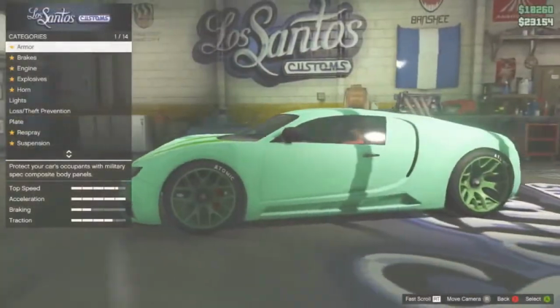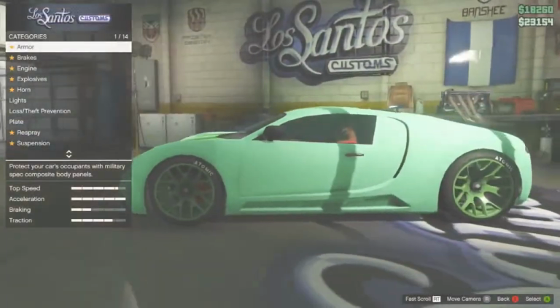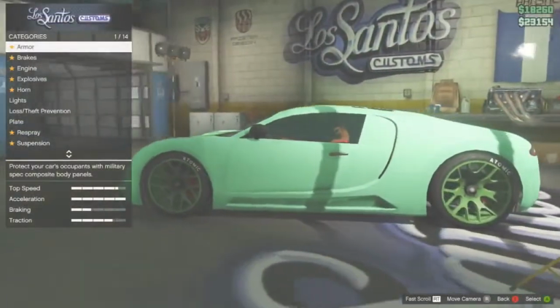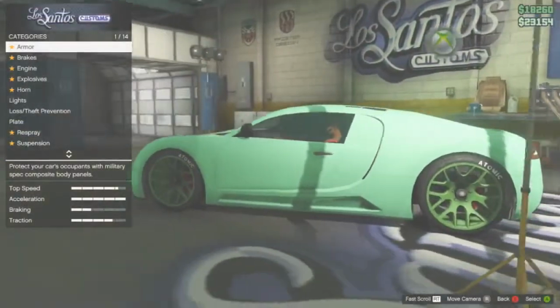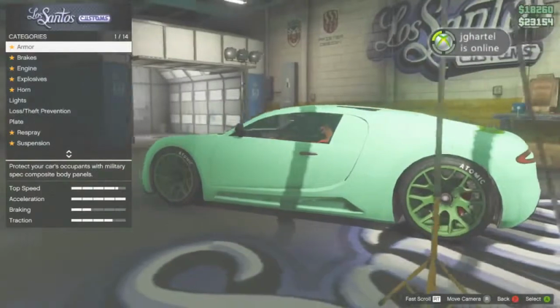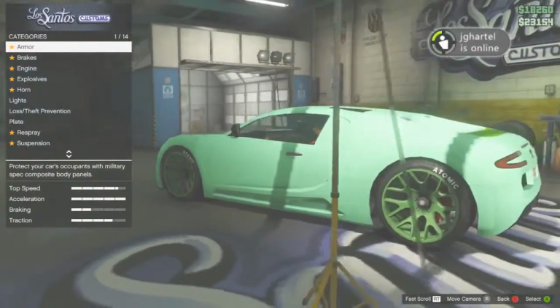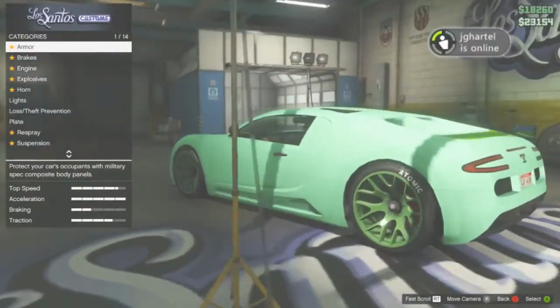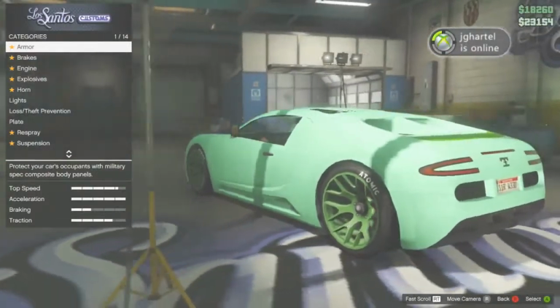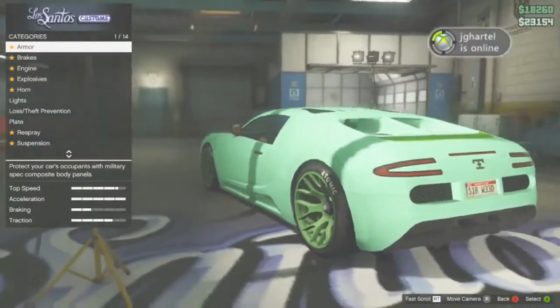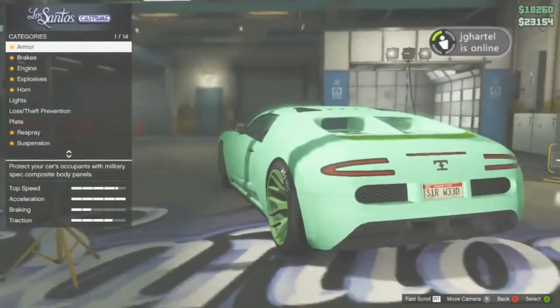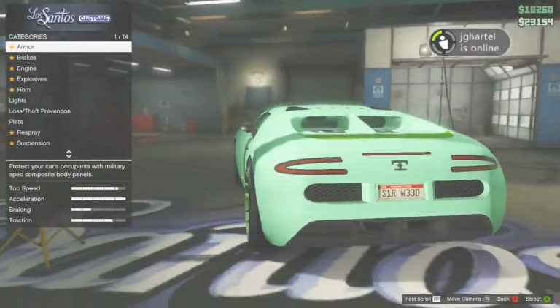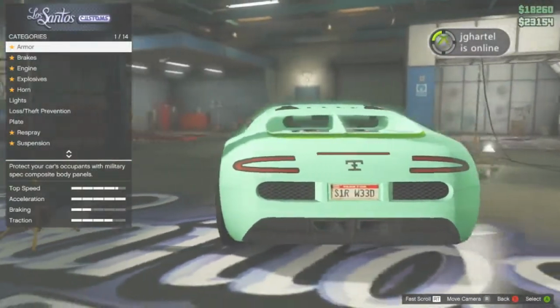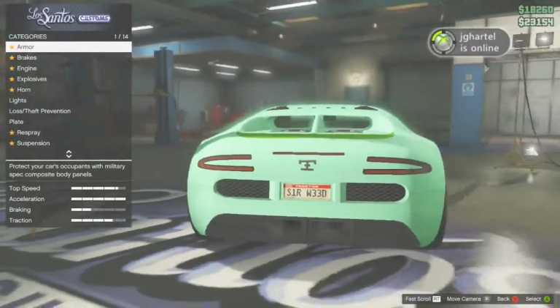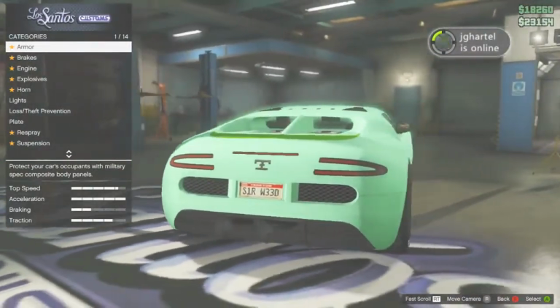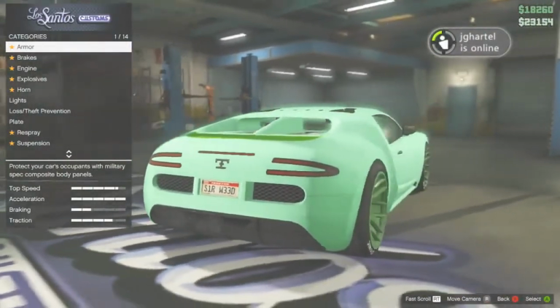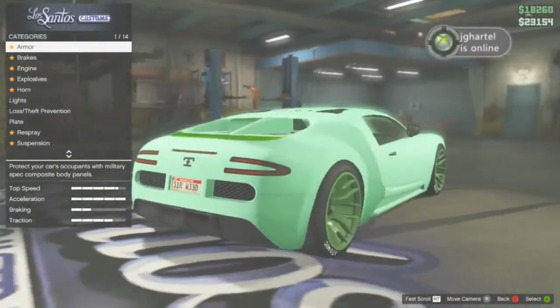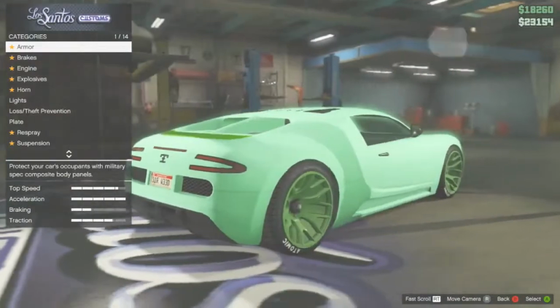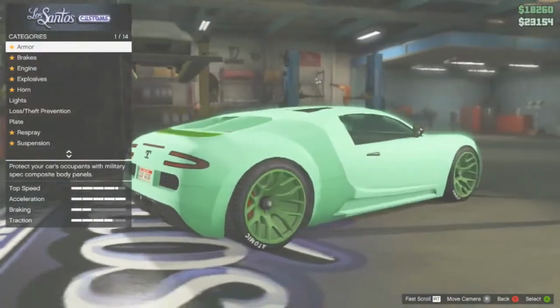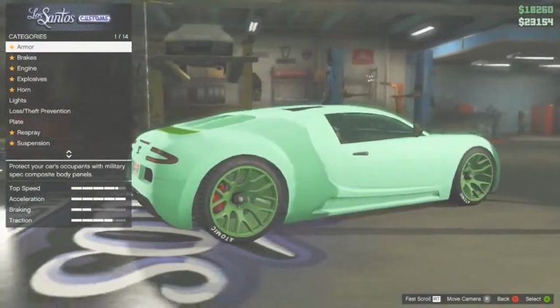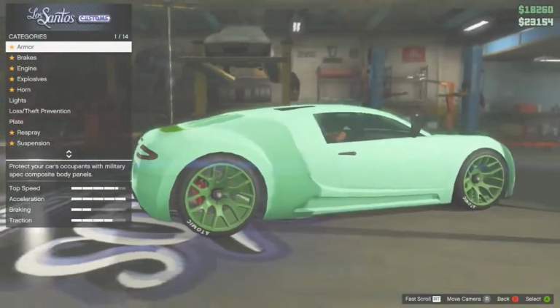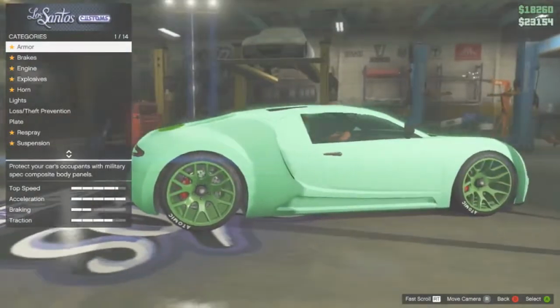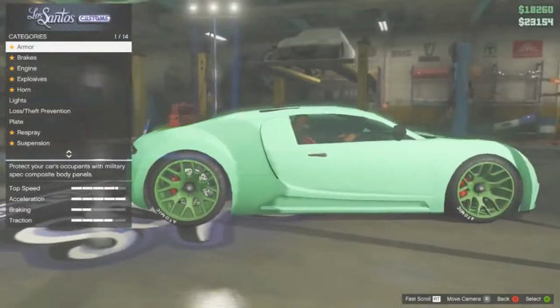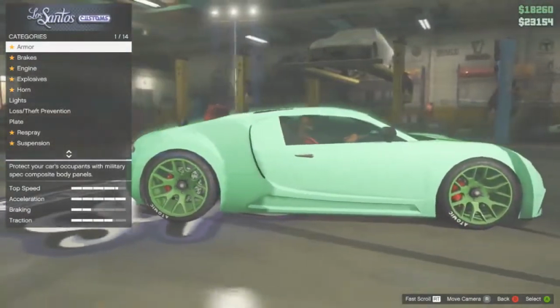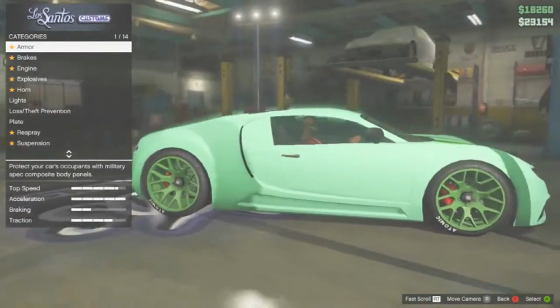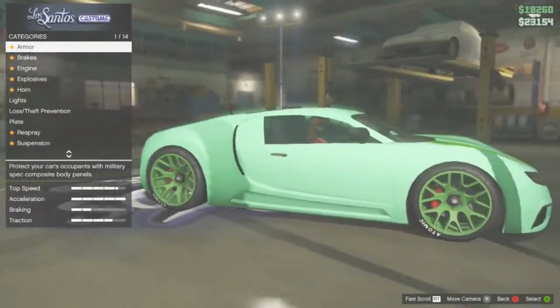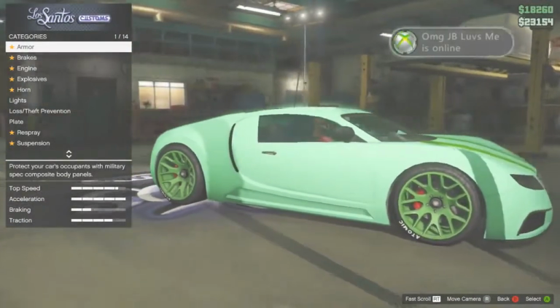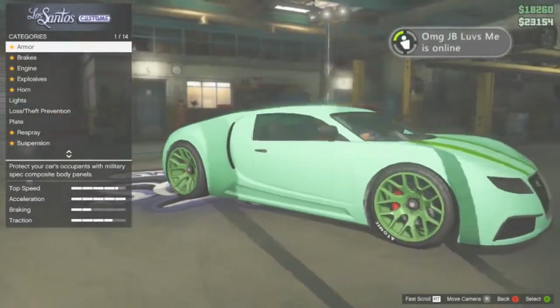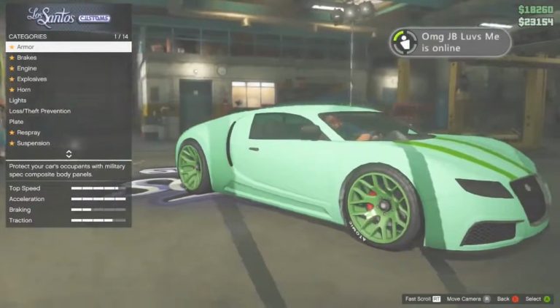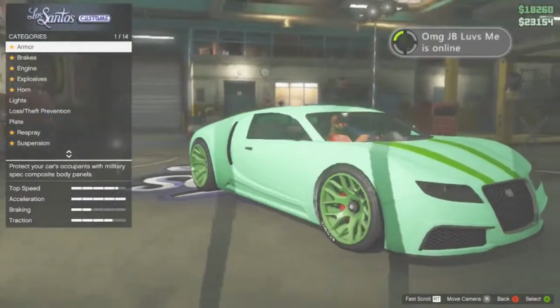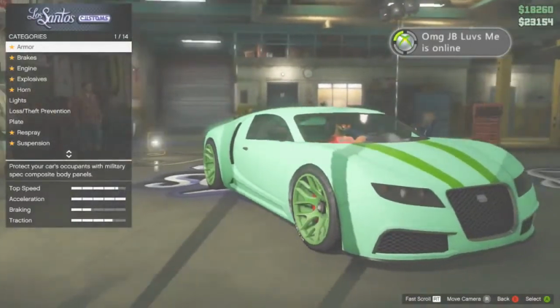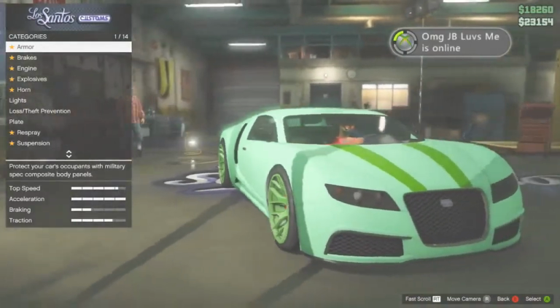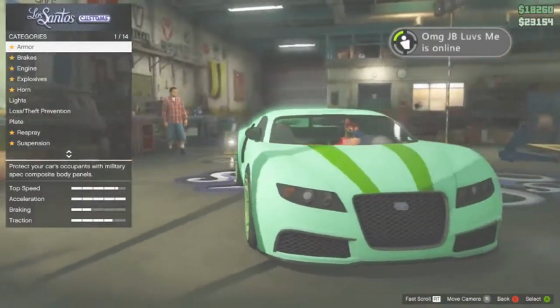This color is called Easter Green. It's a light green paint job that gives that Easter feel to it, and by adding the matte texture it looks fabulous. I also added the lime green secondary since it complements the color the most.